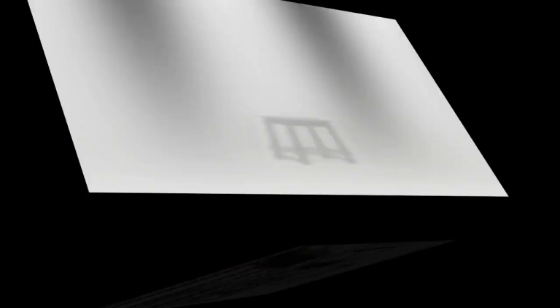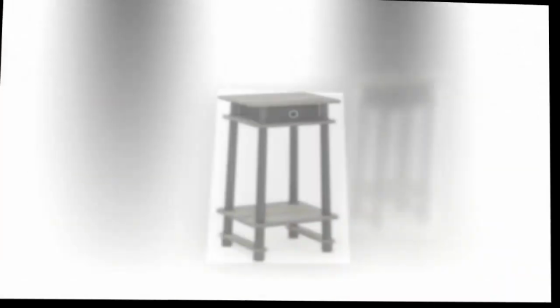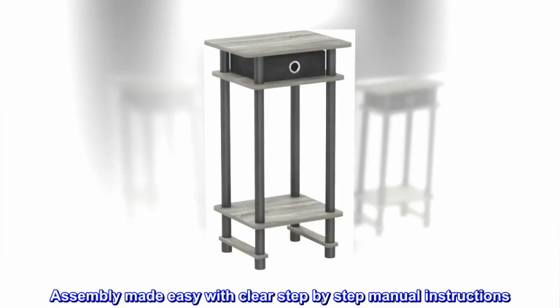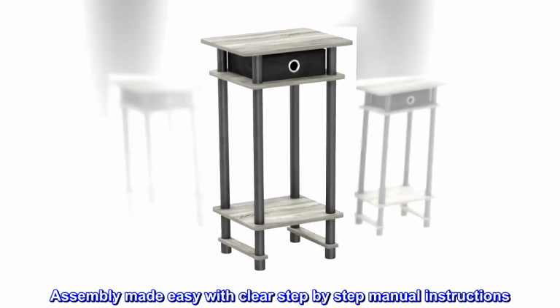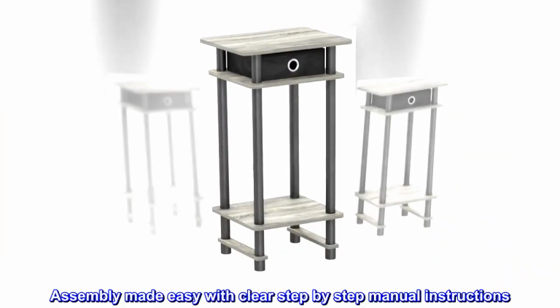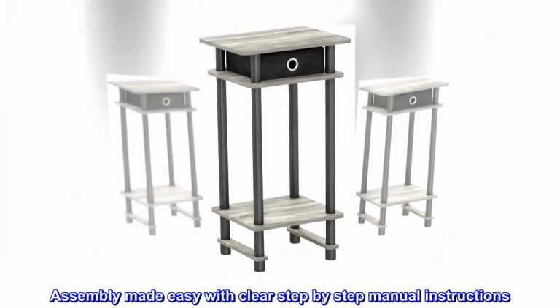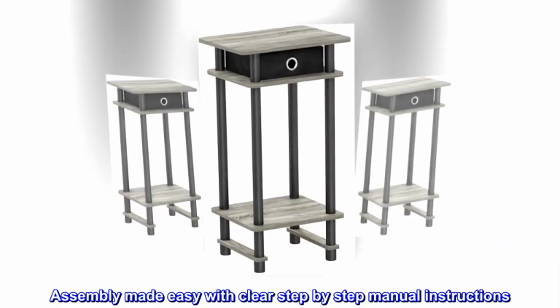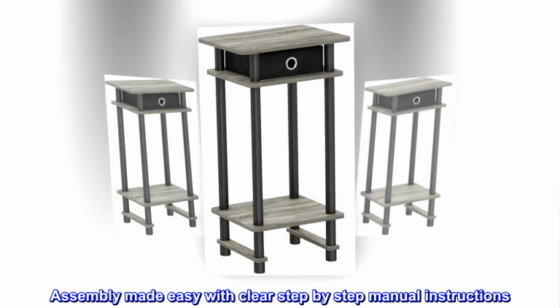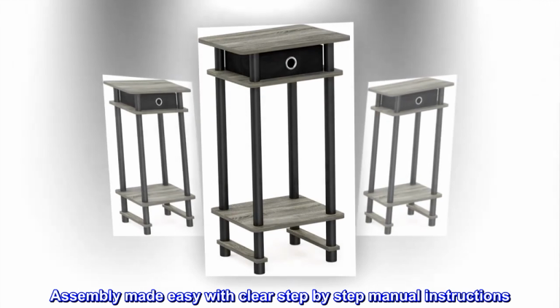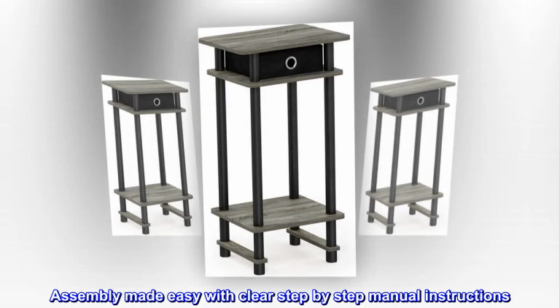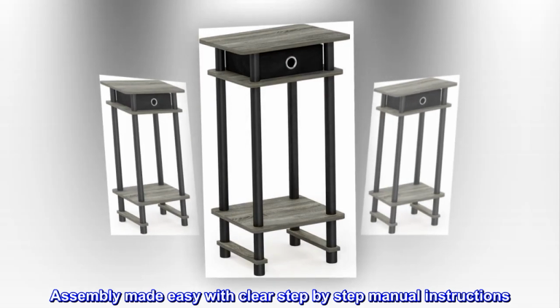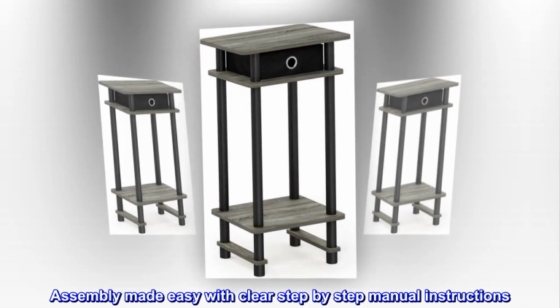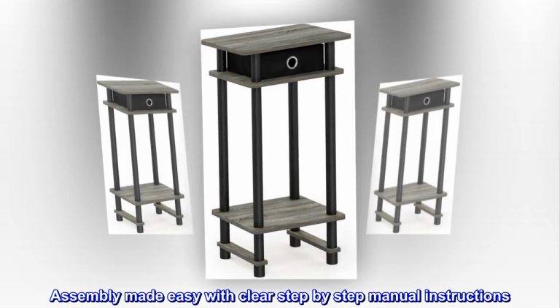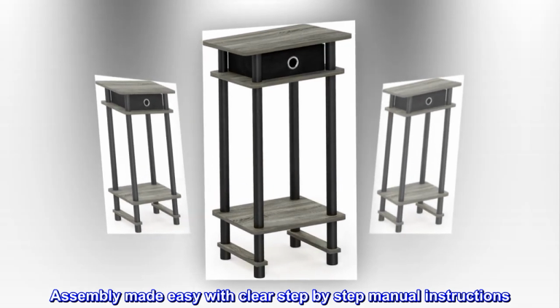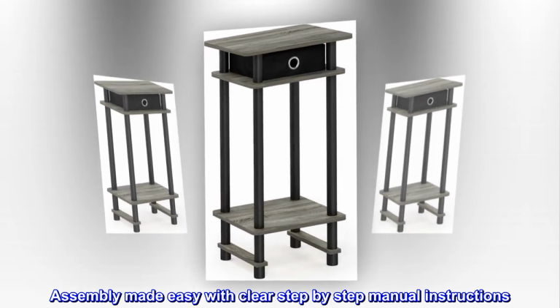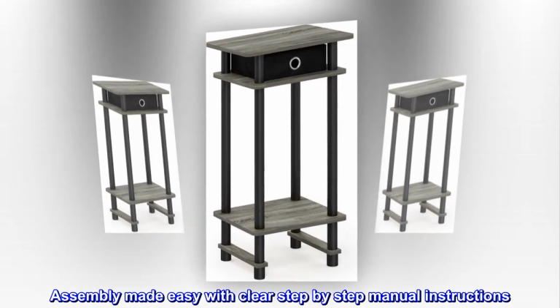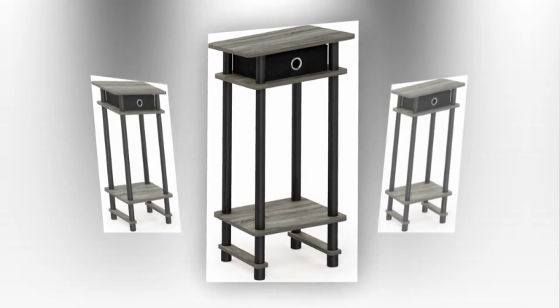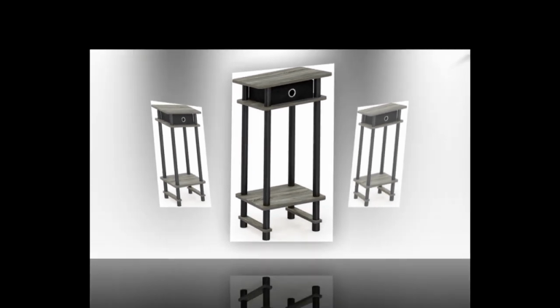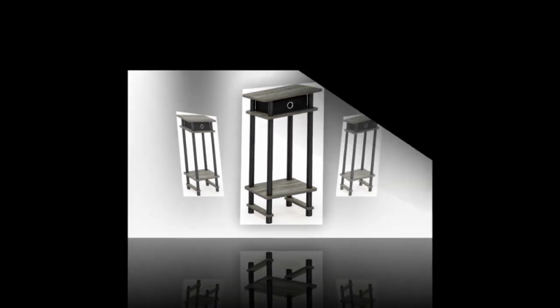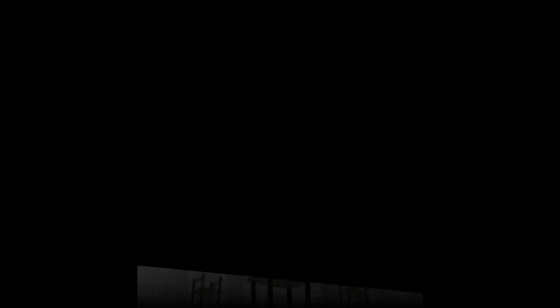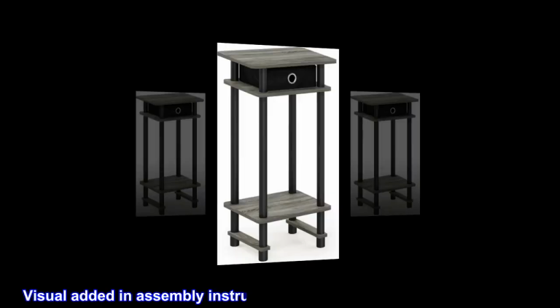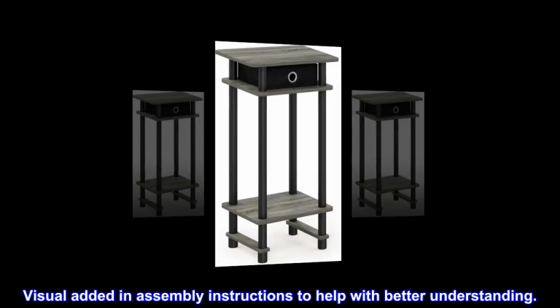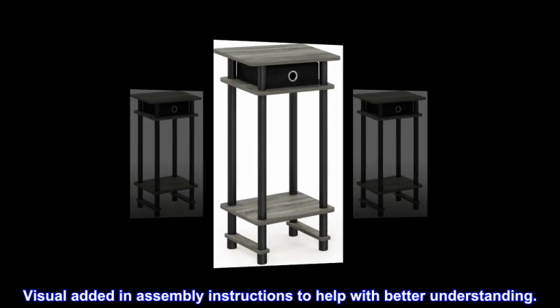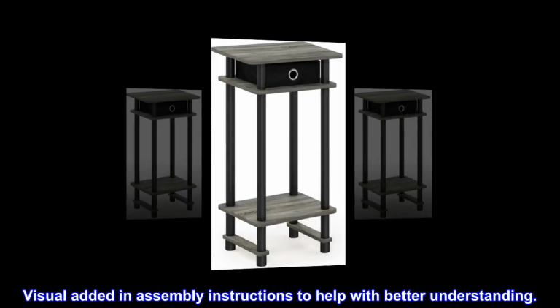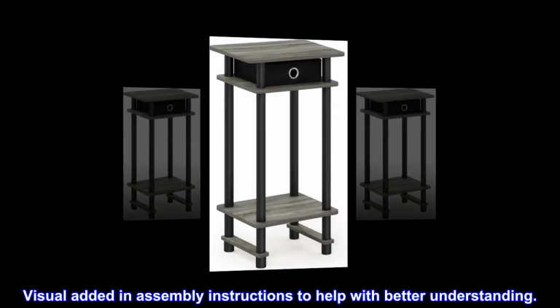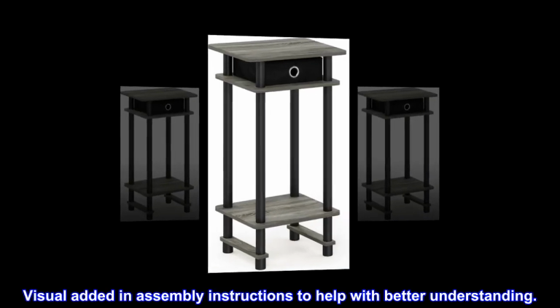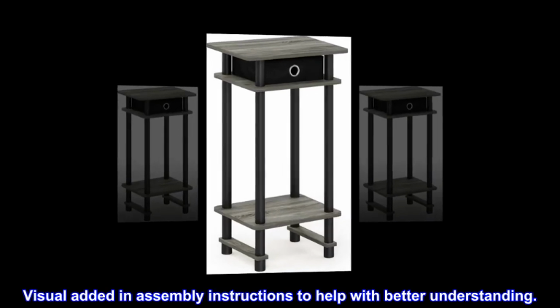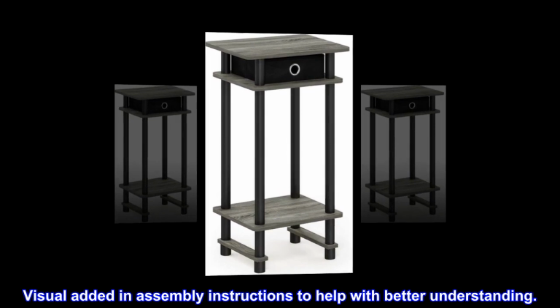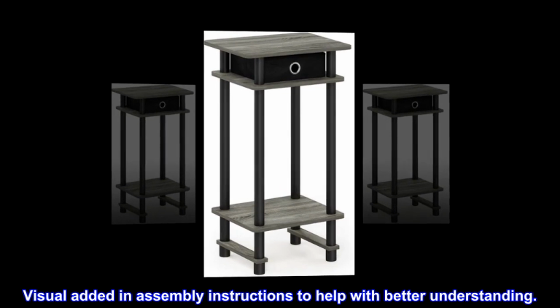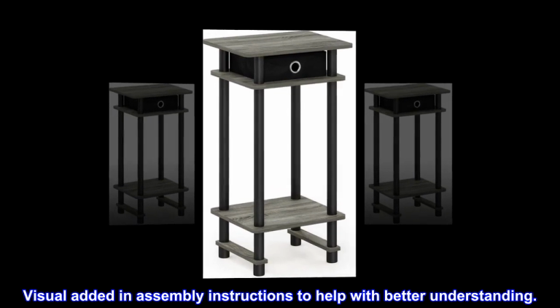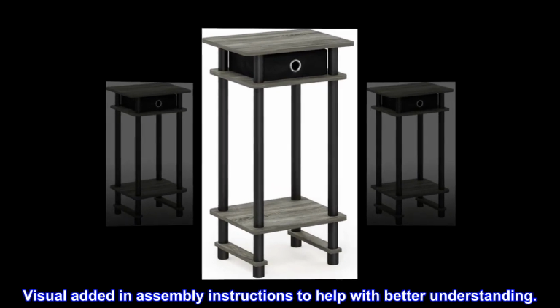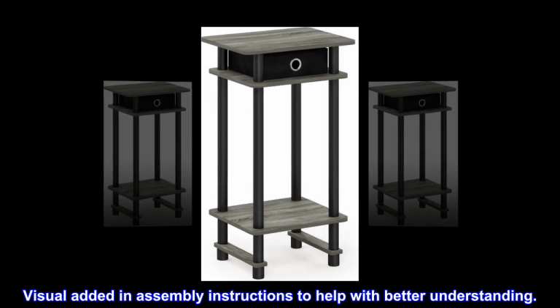Assembly made easy with clear step-by-step manual instructions. Visuals added in assembly instructions to help with better understanding.